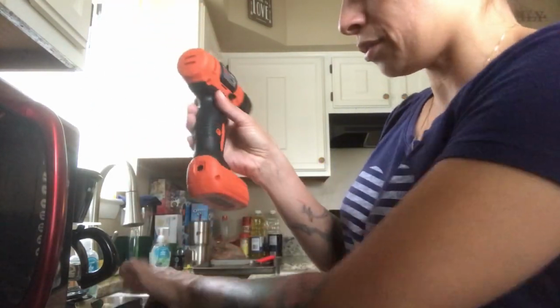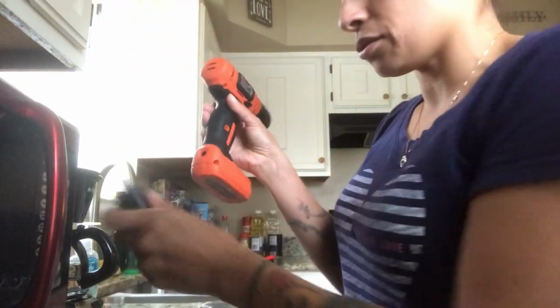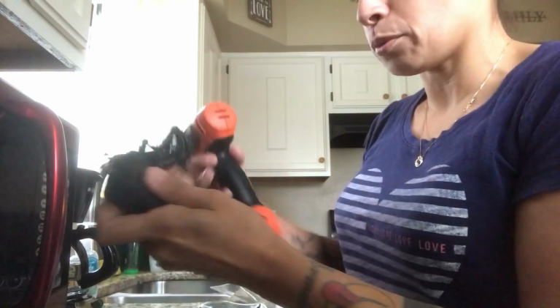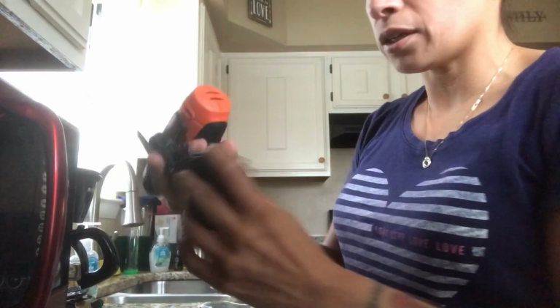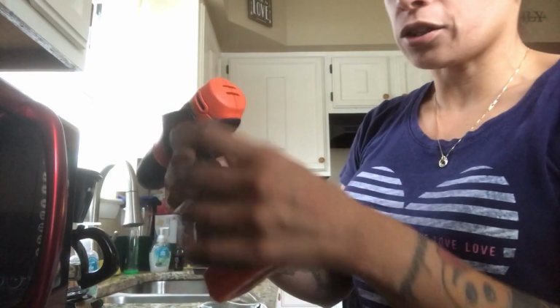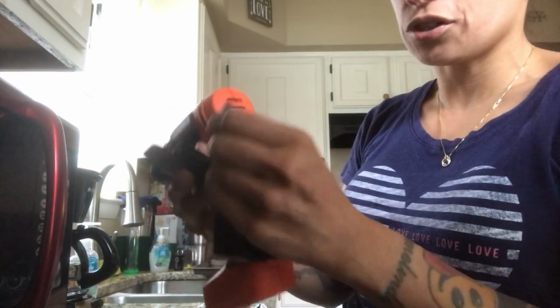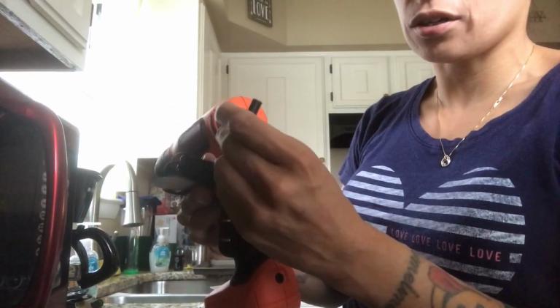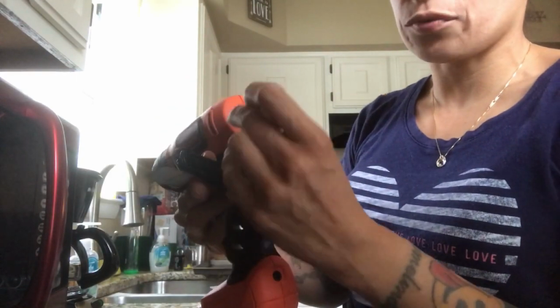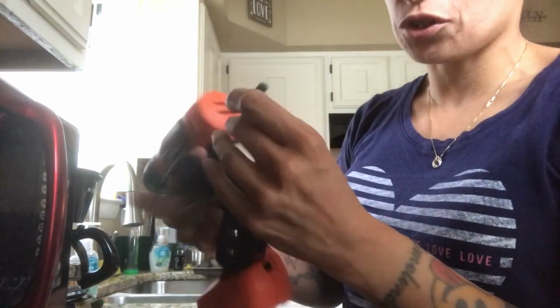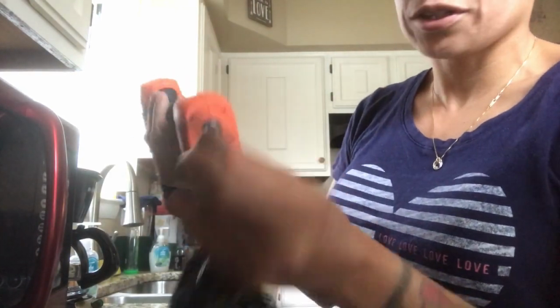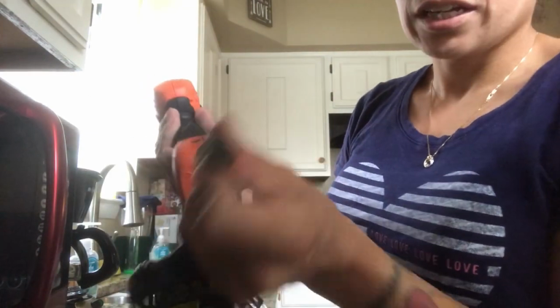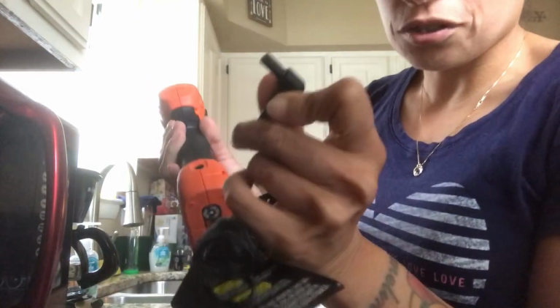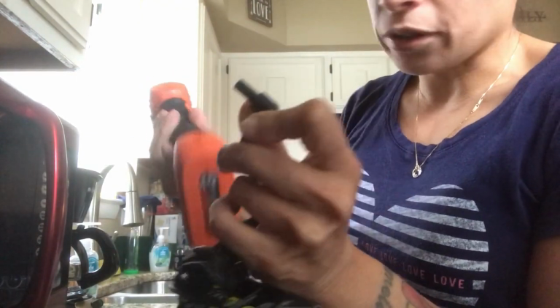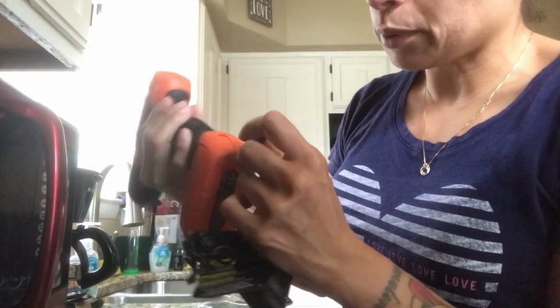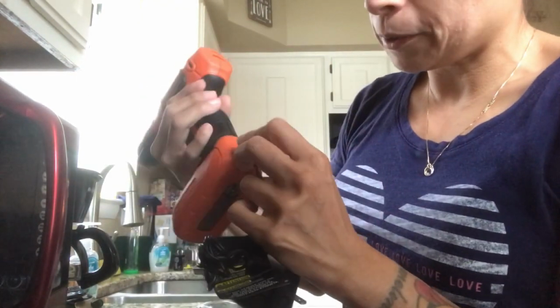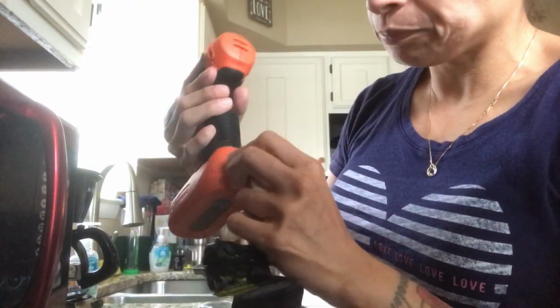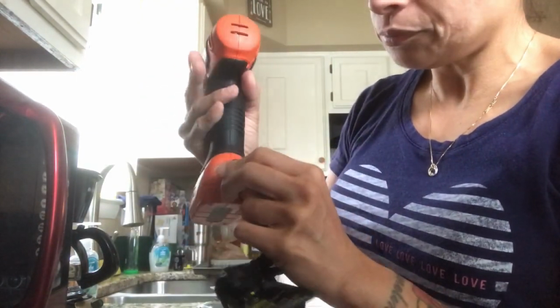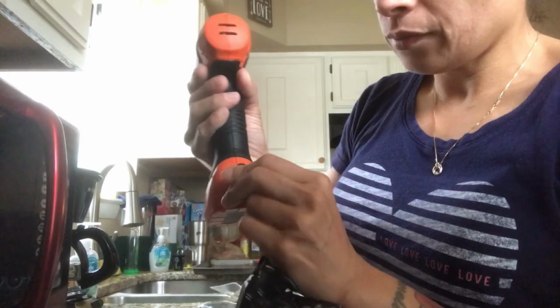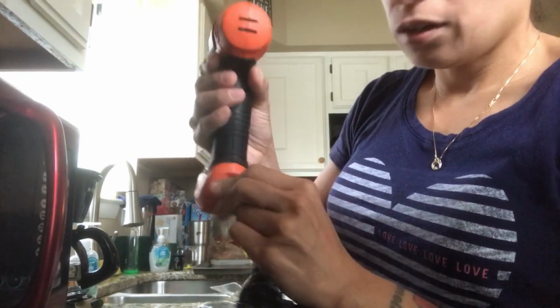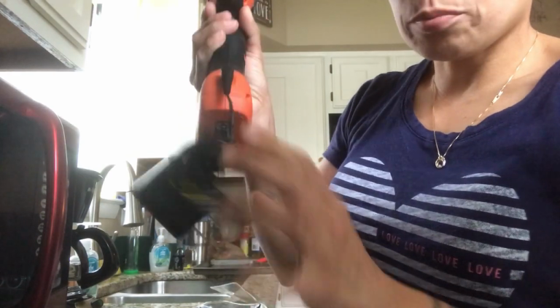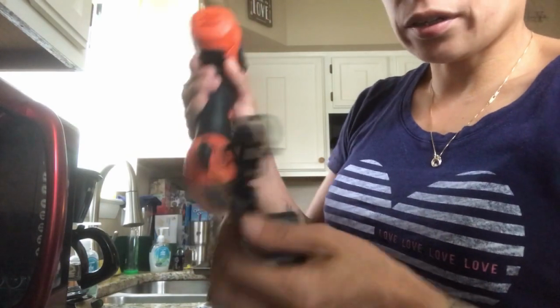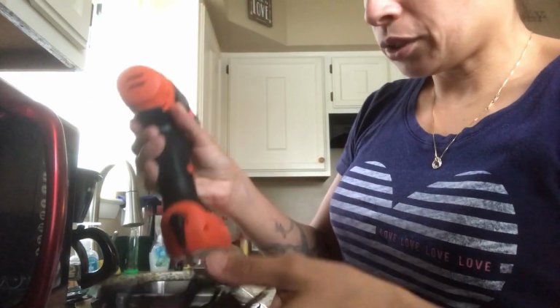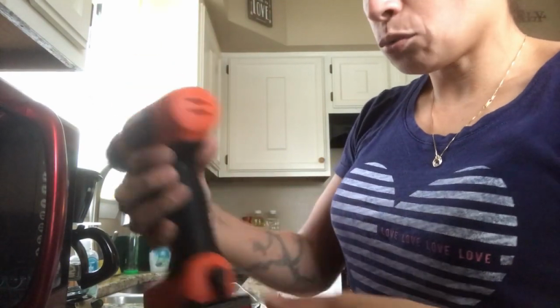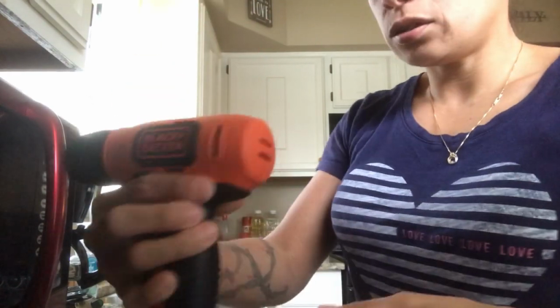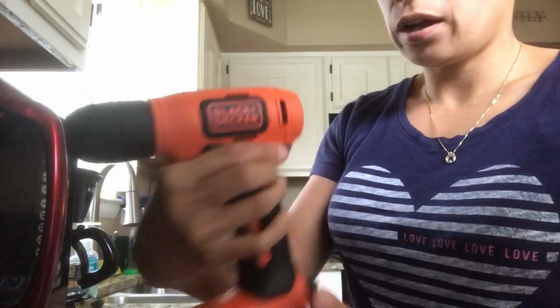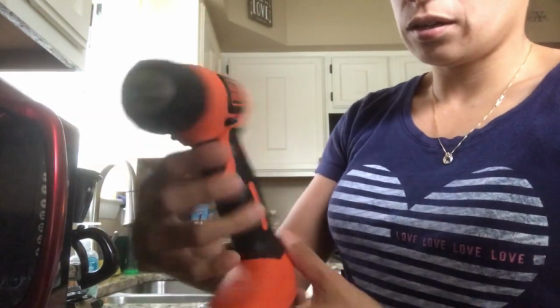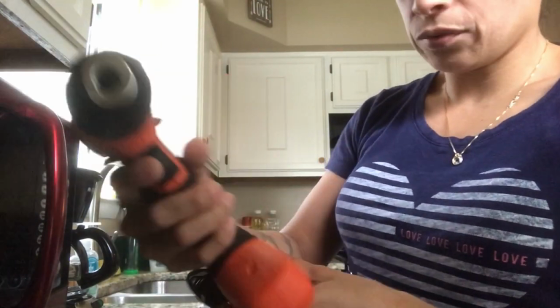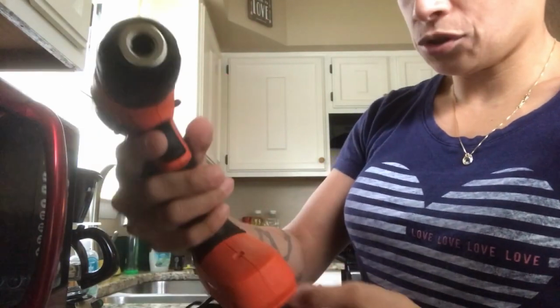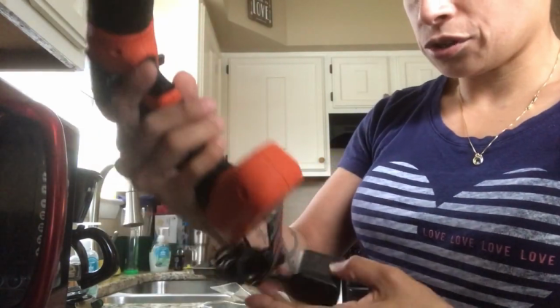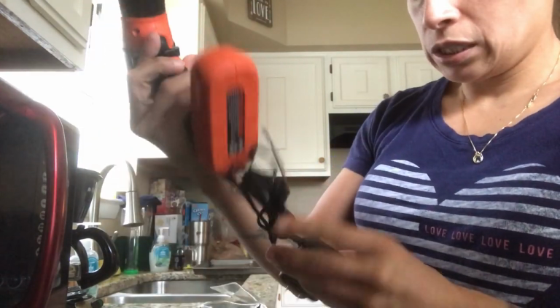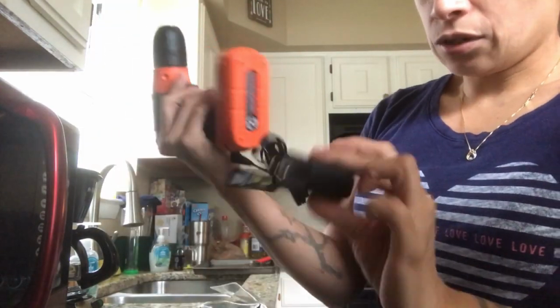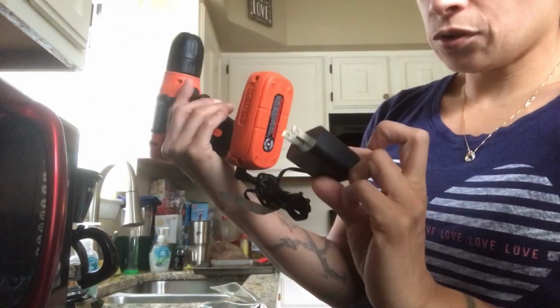The charger for this one plugs into the back. It's a simple plug, kind of like a cell phone charger — it looks a little different, but you just plug it into the wall and wait for it to charge.